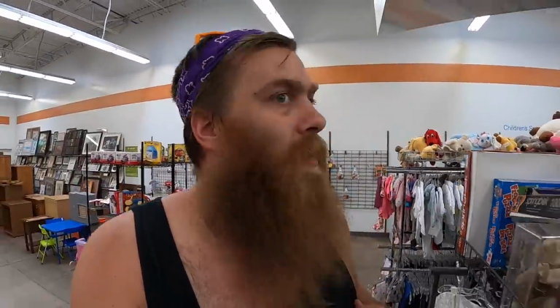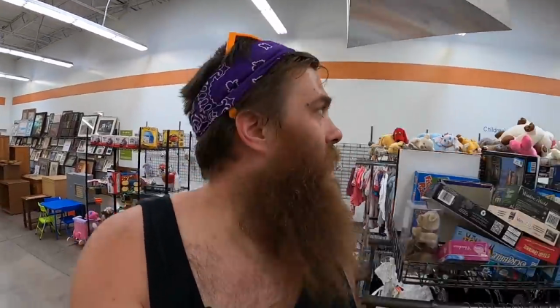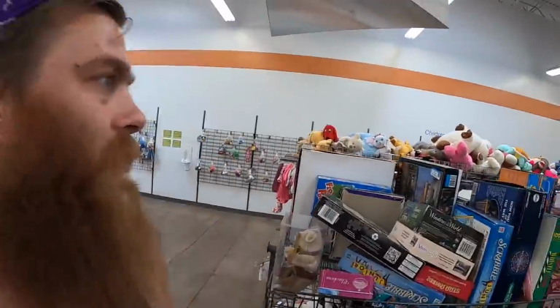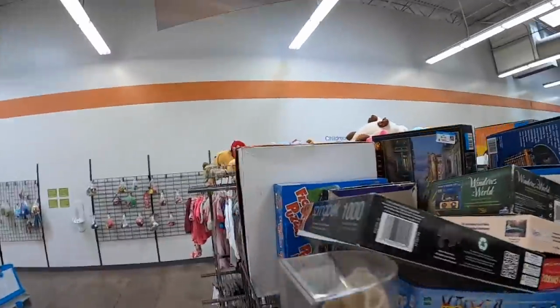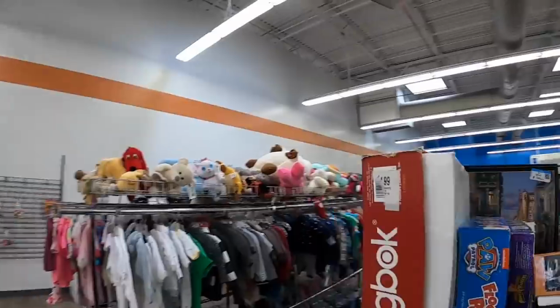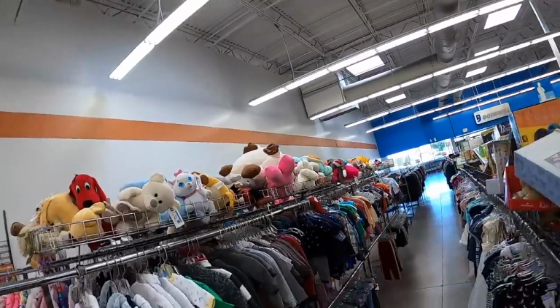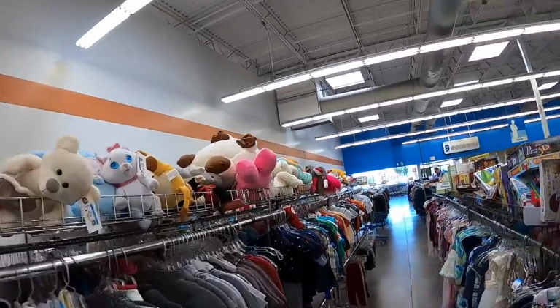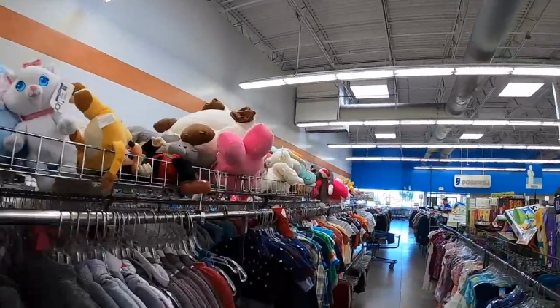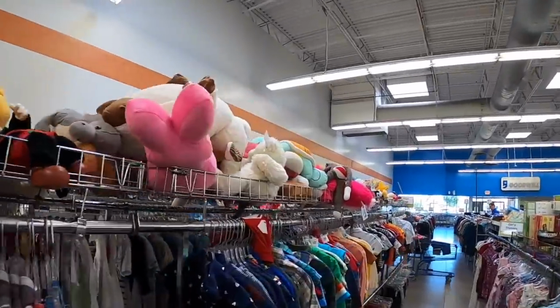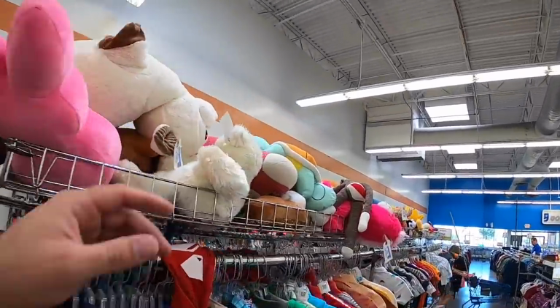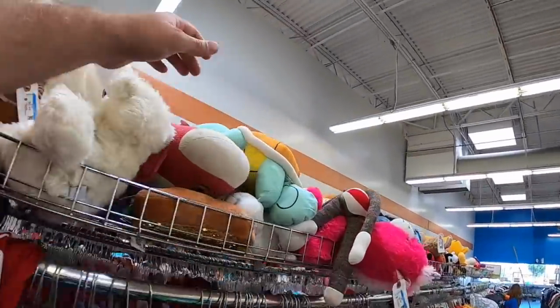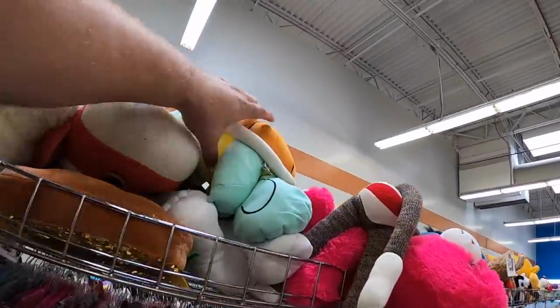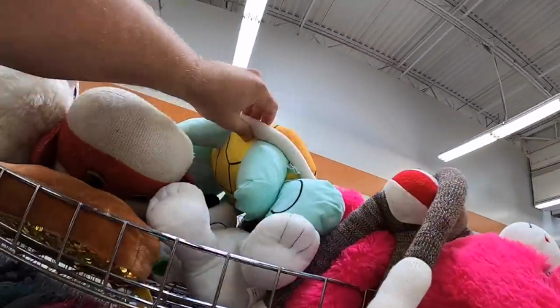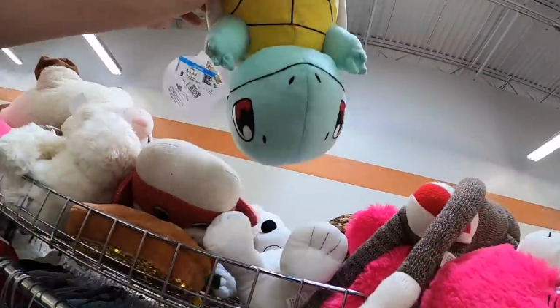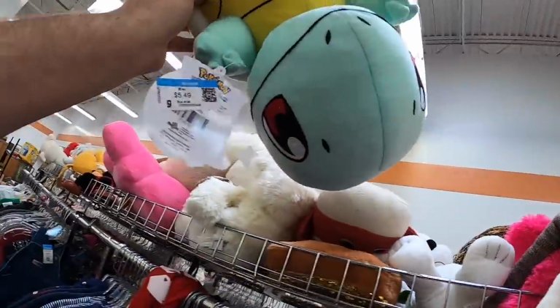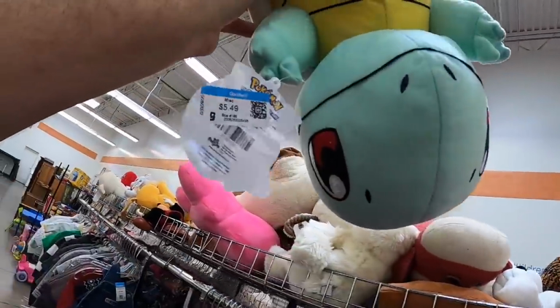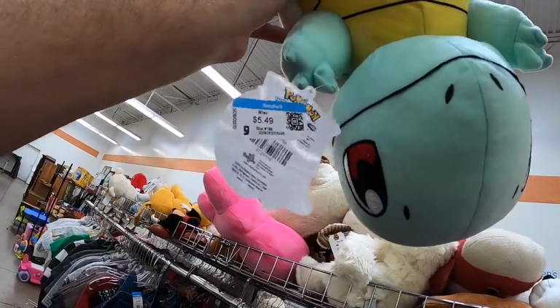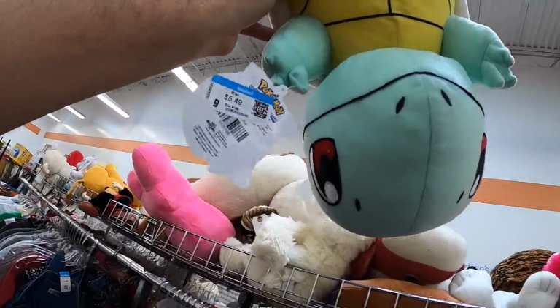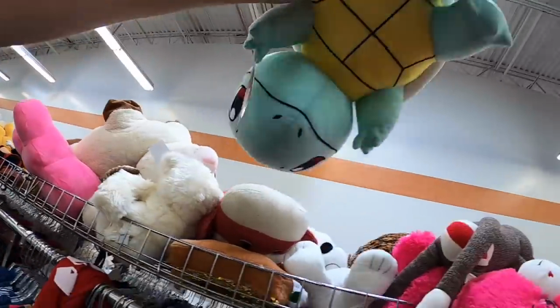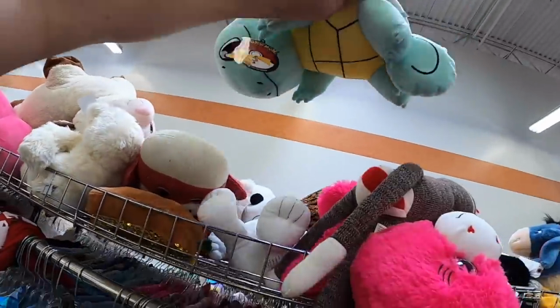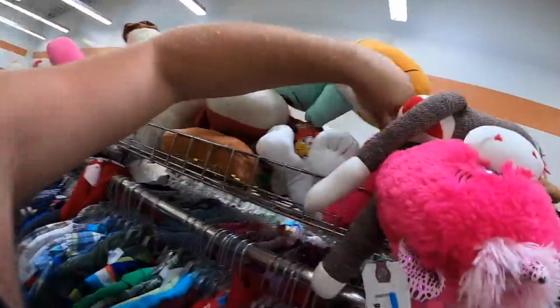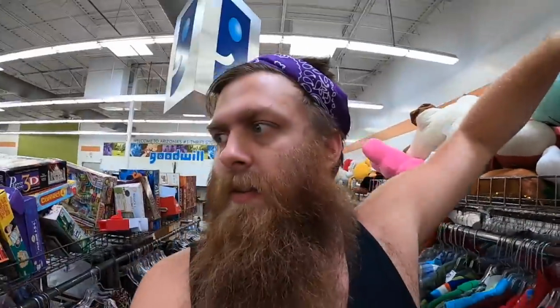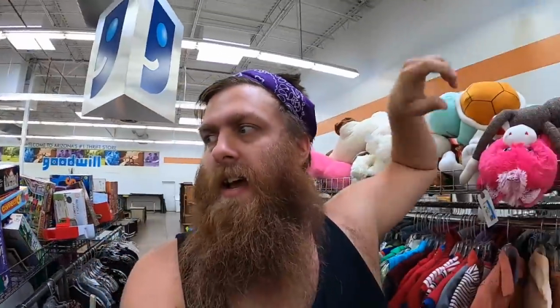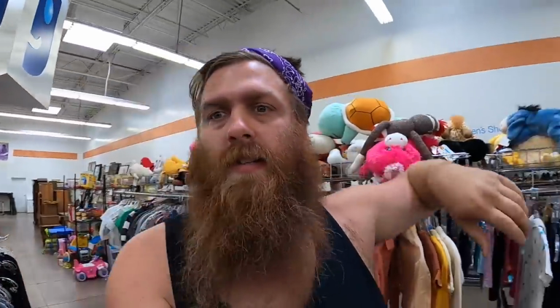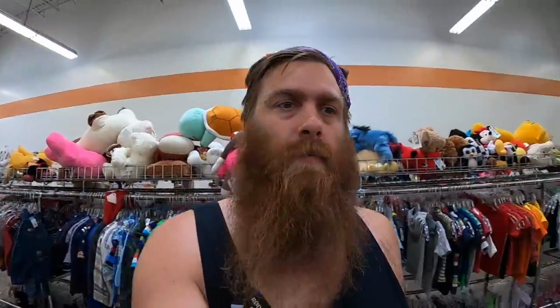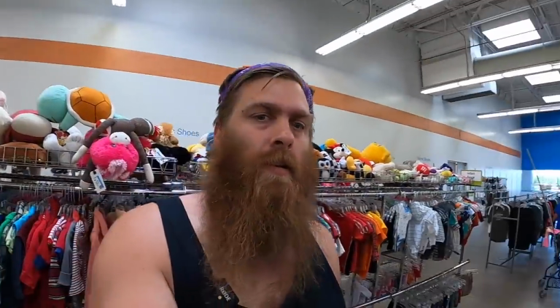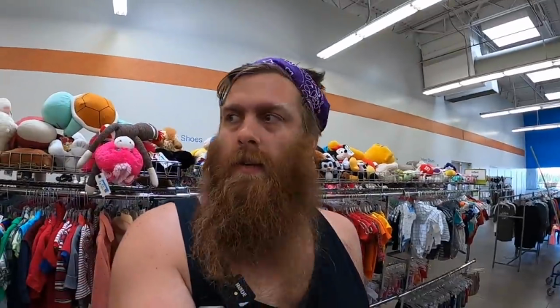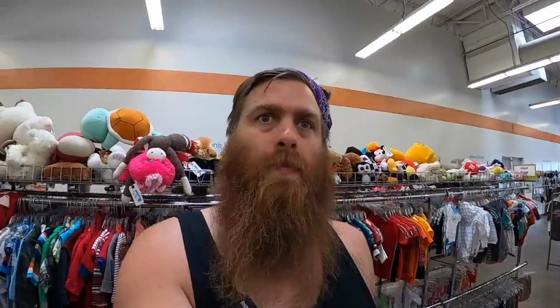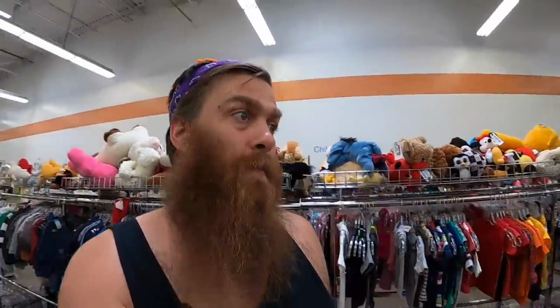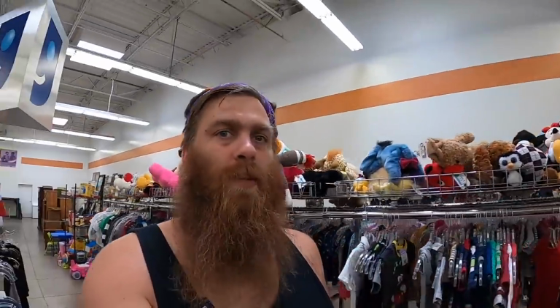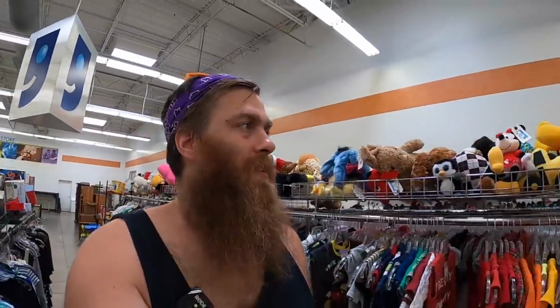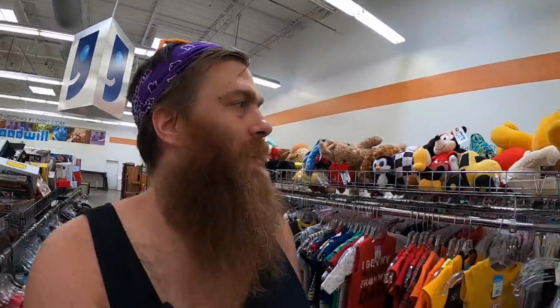It doesn't look like there's anything in the plushies. And there's a big old Squirtle — let's see if he's cheap. He's not cheap enough, even though he does still have his tag on it. That's all right. I'll try not to pay five bucks for plushies, you know what I'm saying?